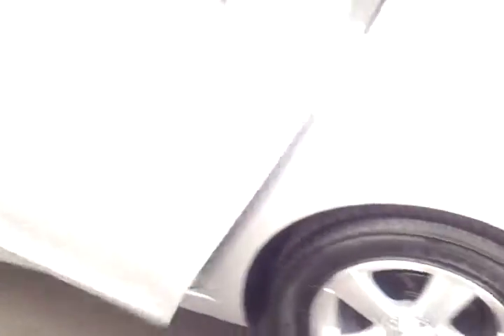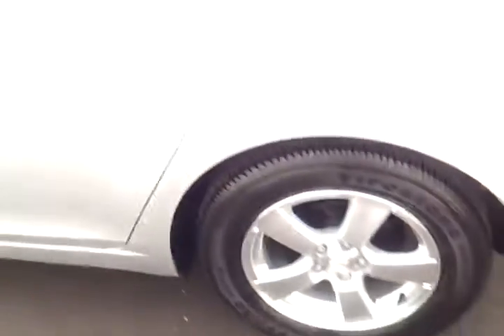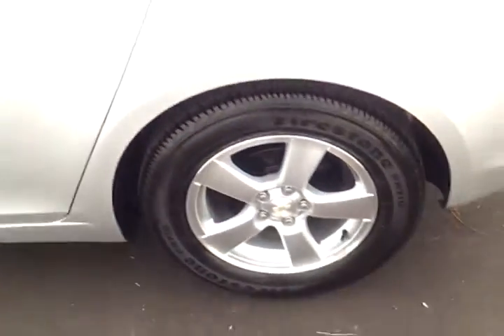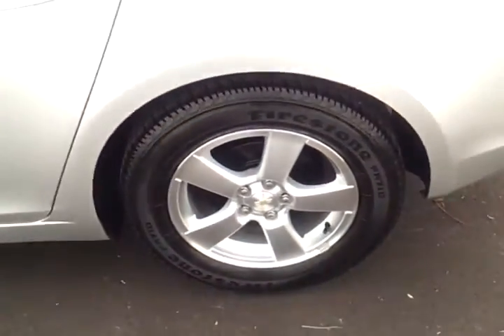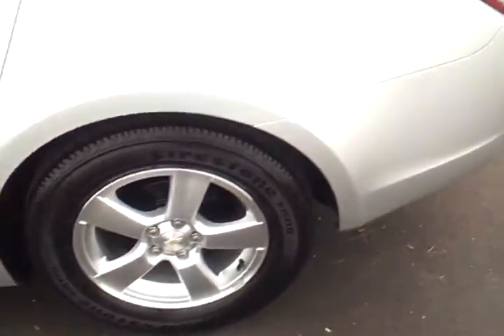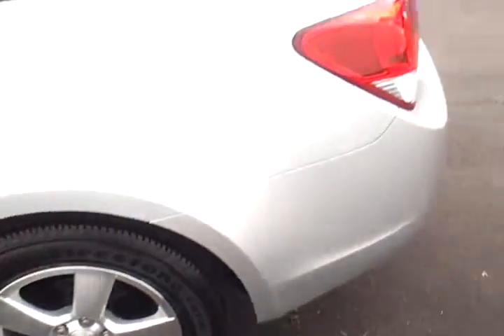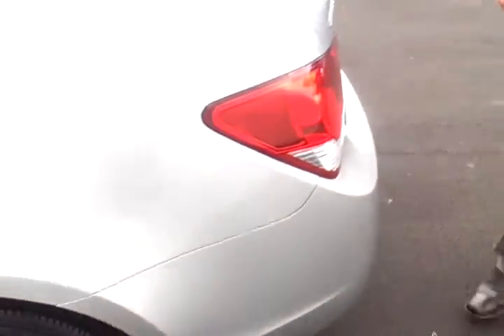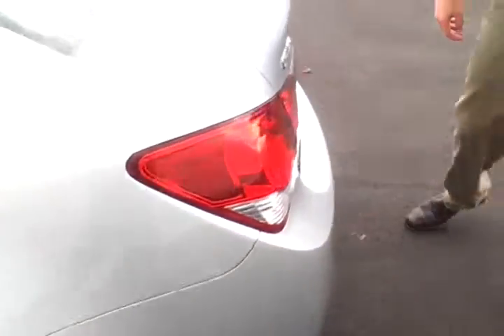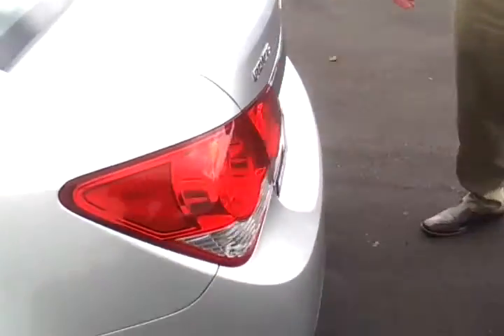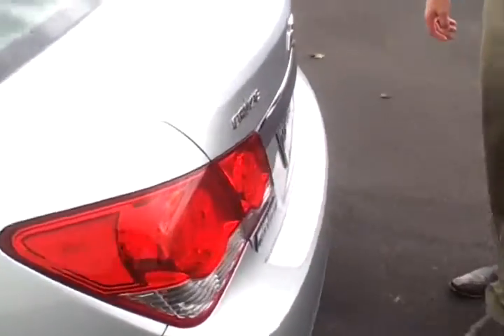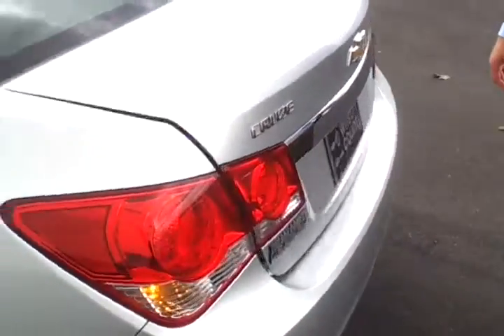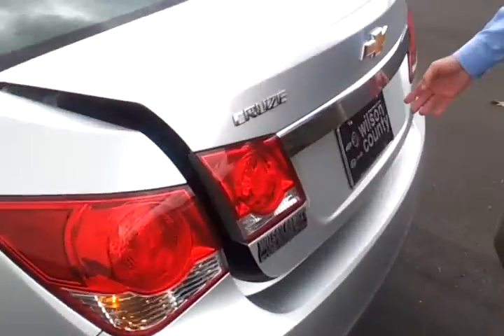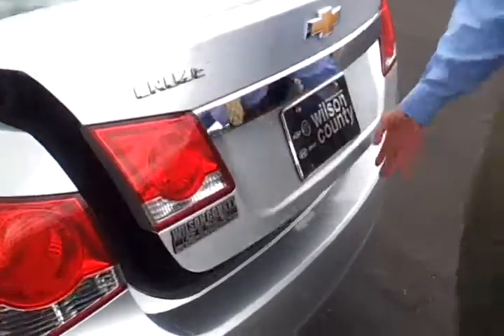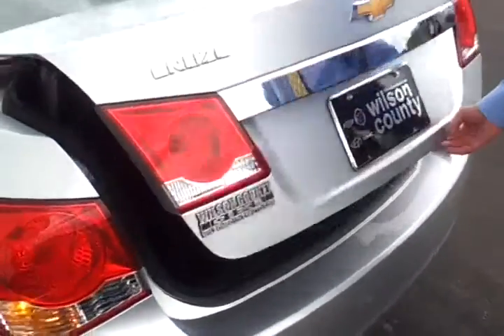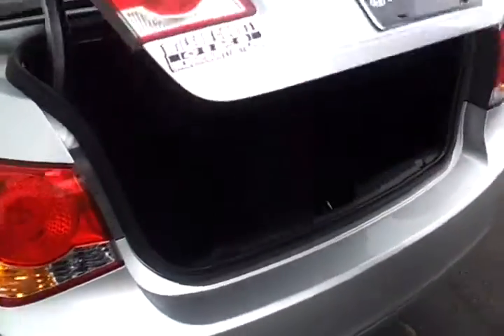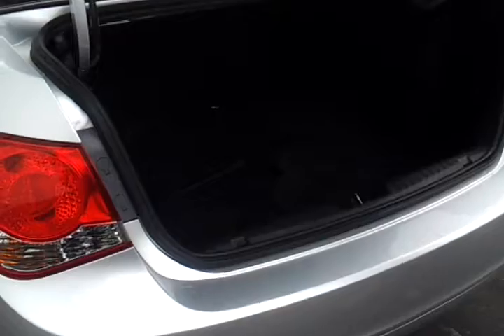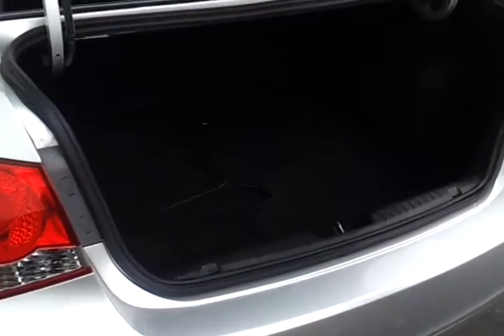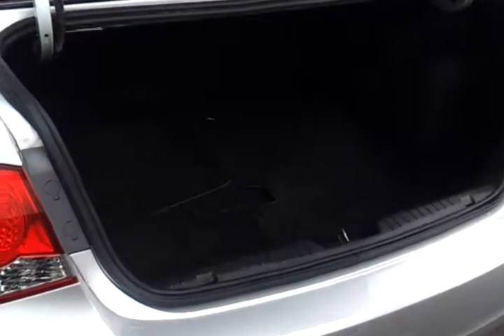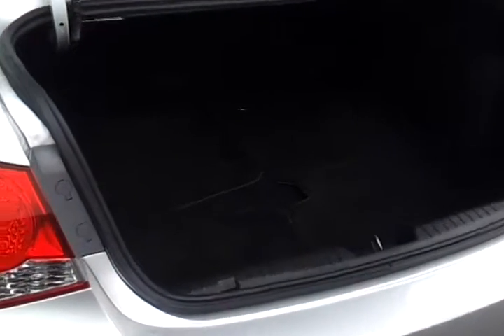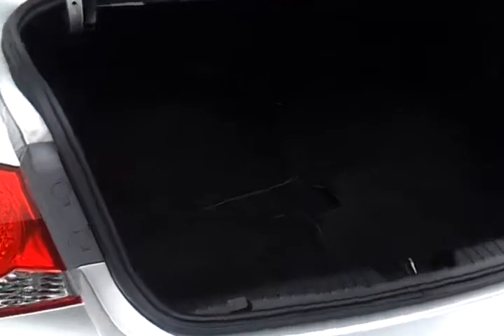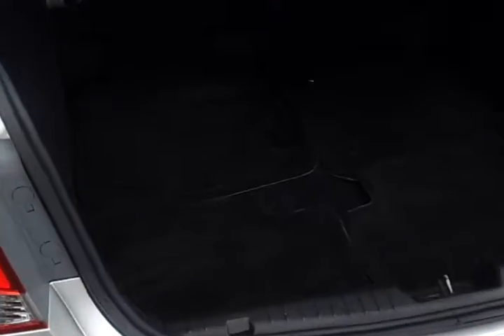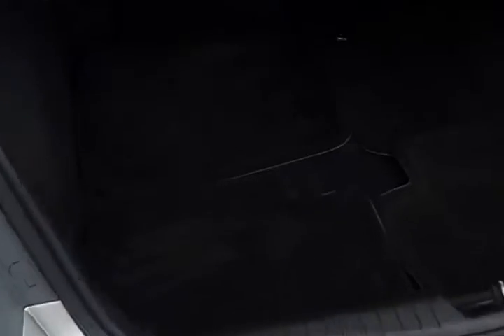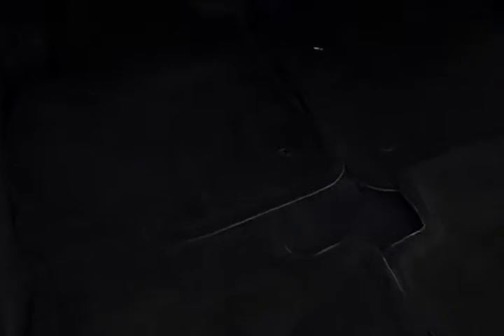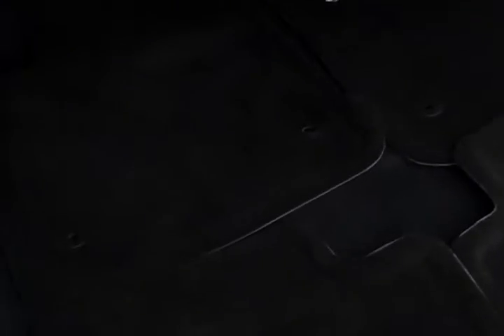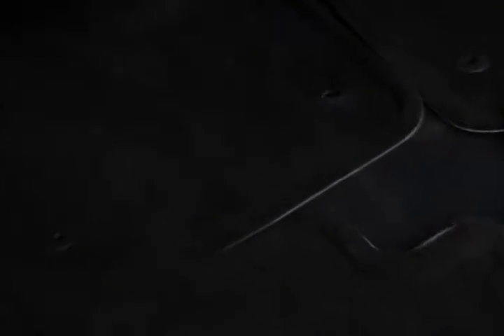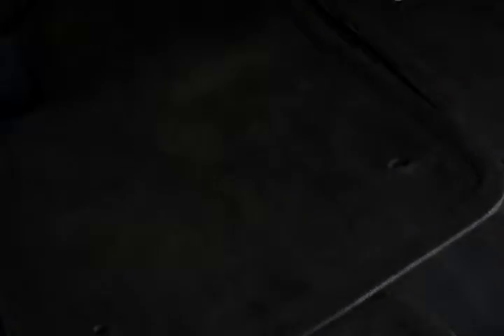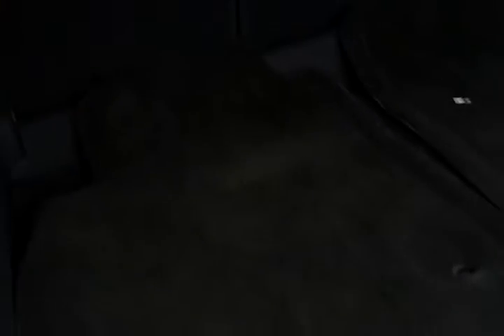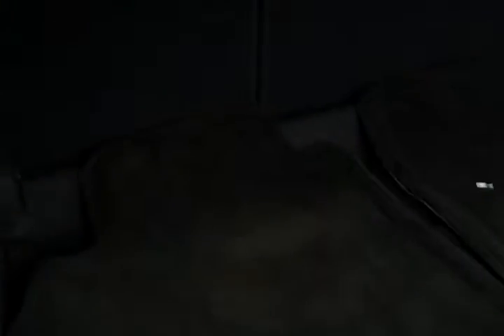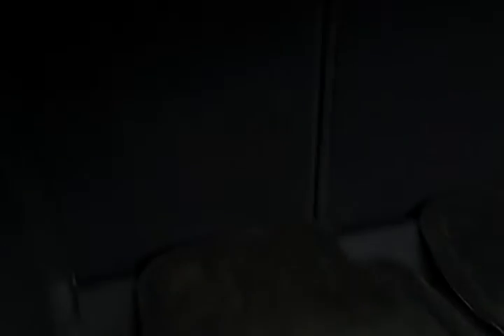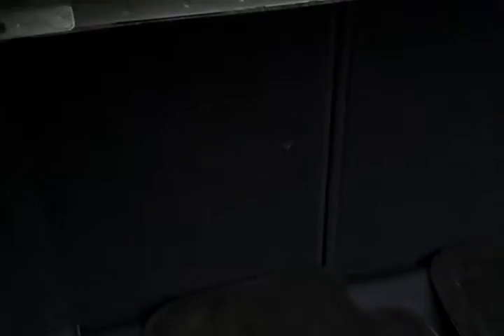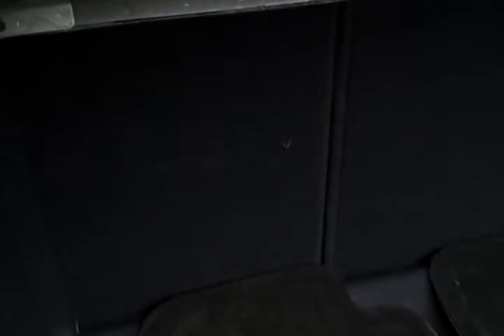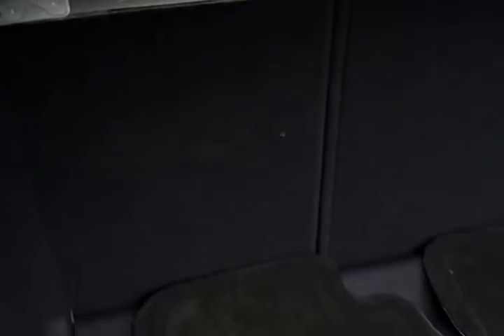Here's the rear trunk area. It's got your factory floor mats. Your seats do fold down, so you've got a 60-40 split rear seat.